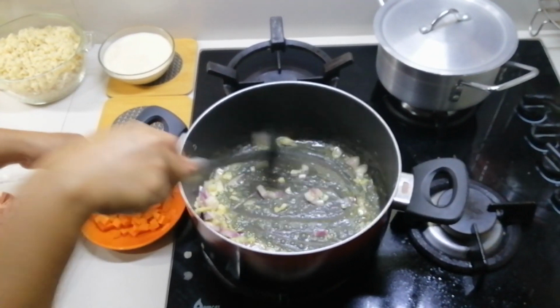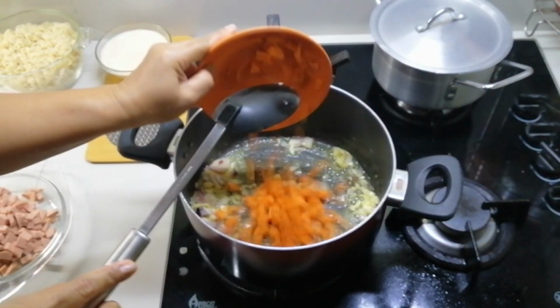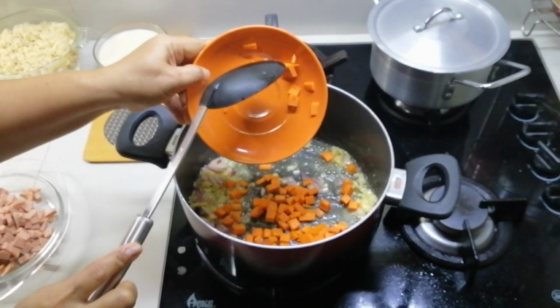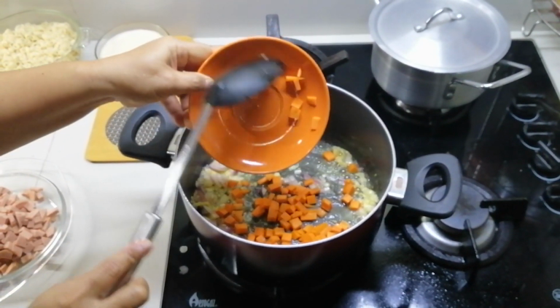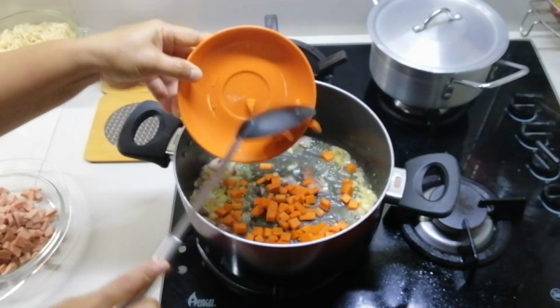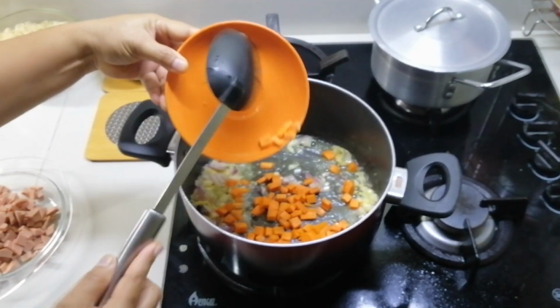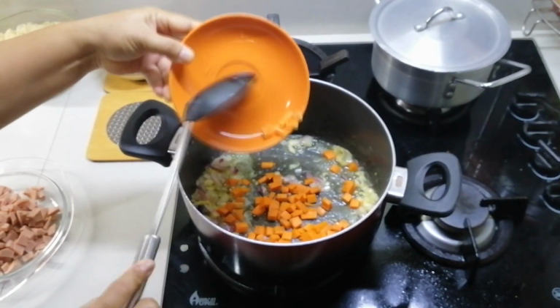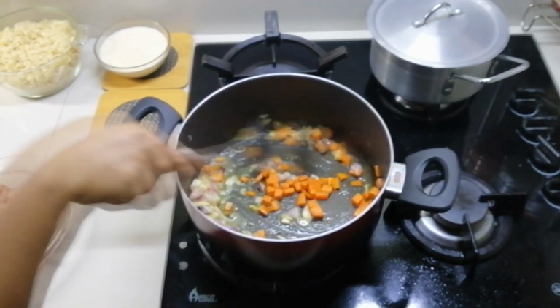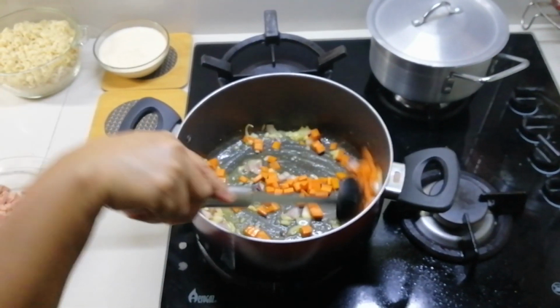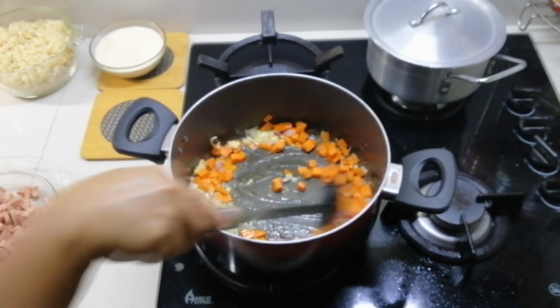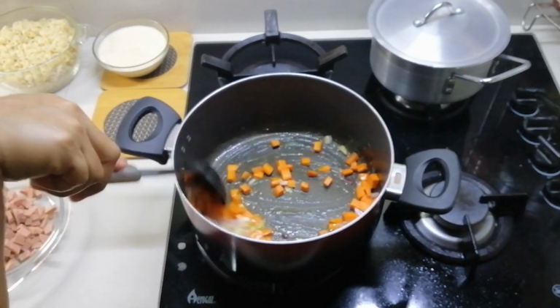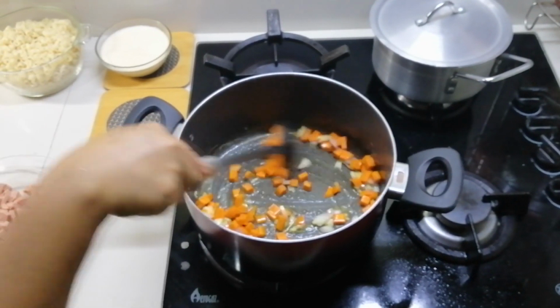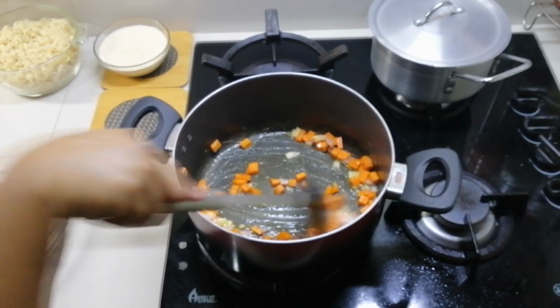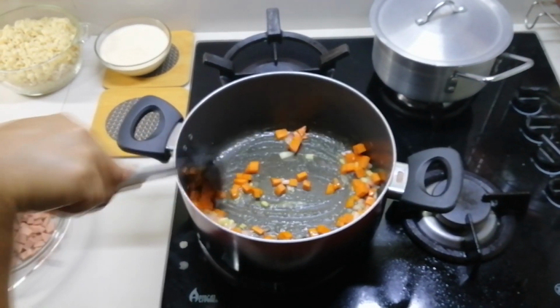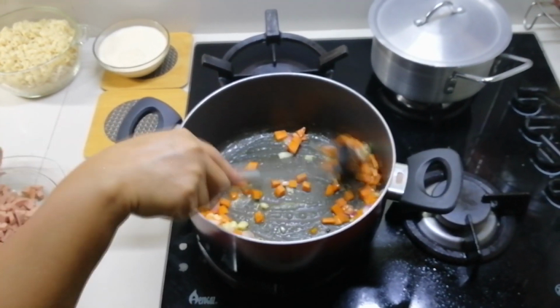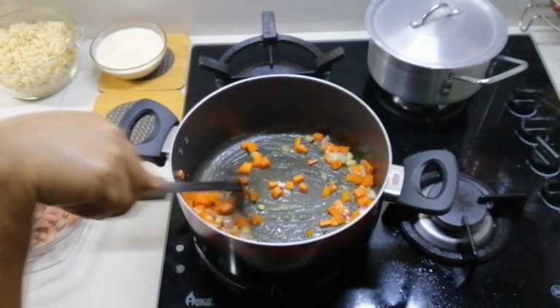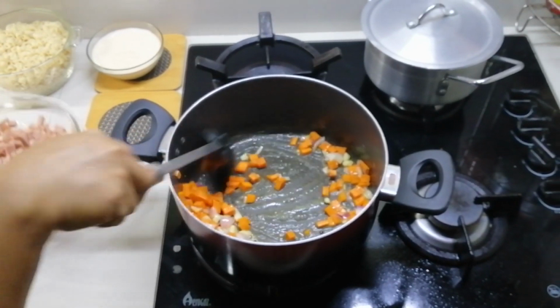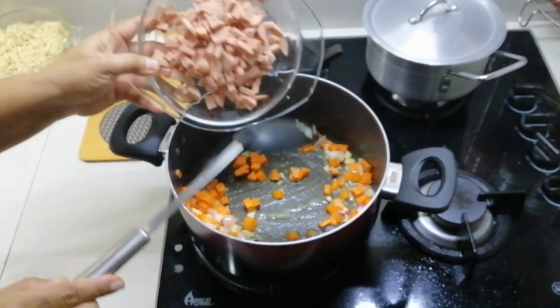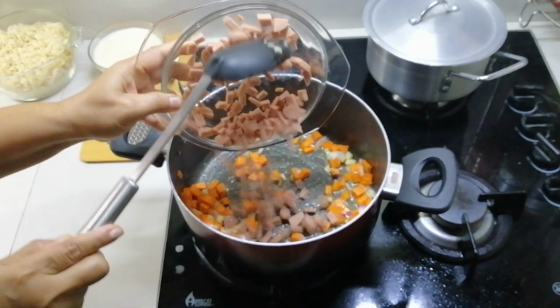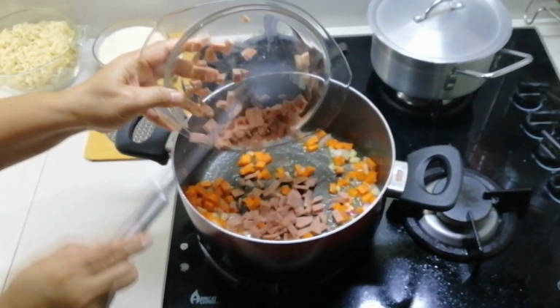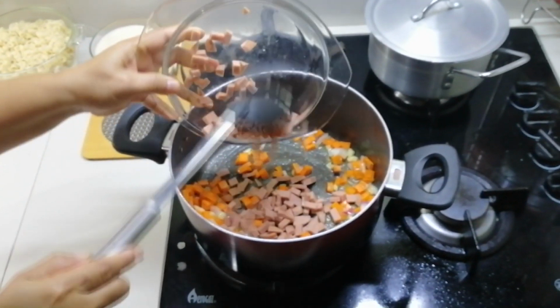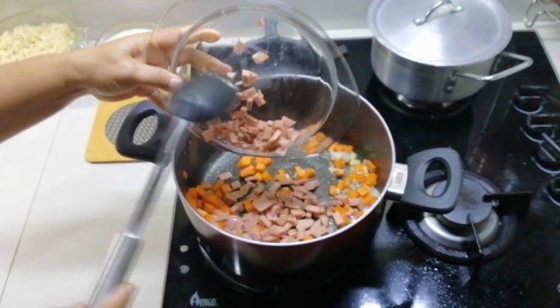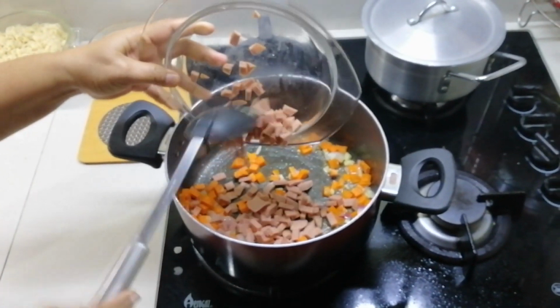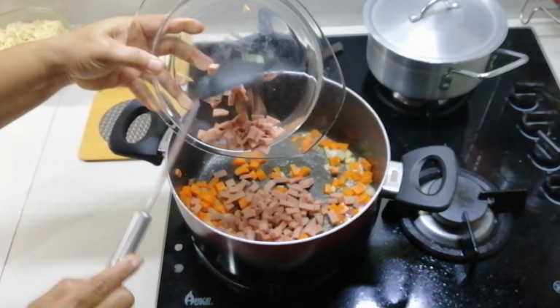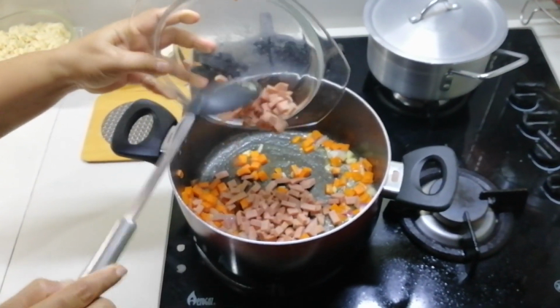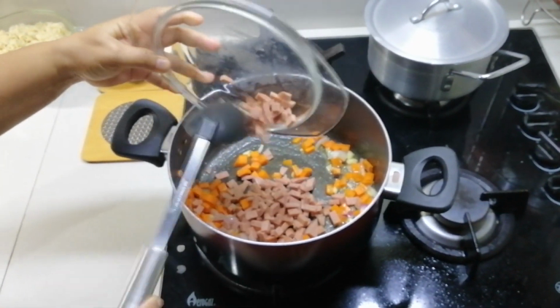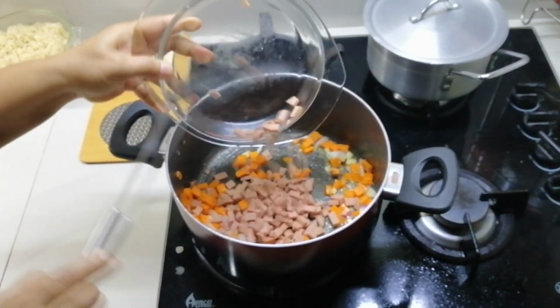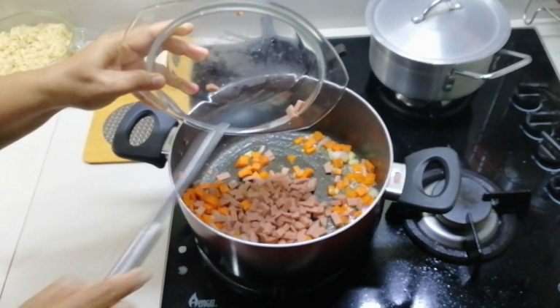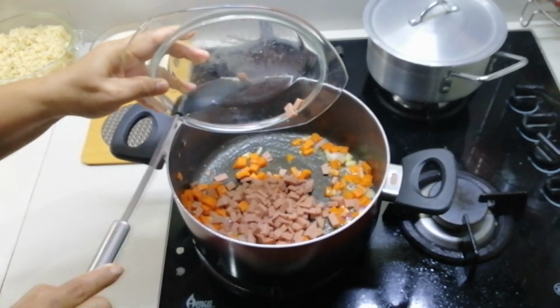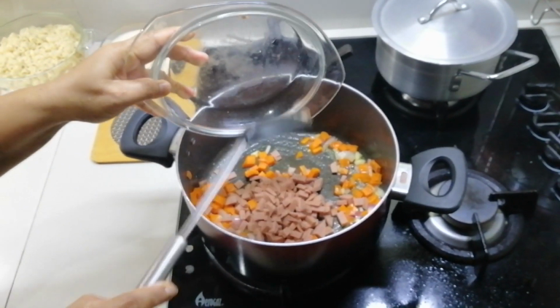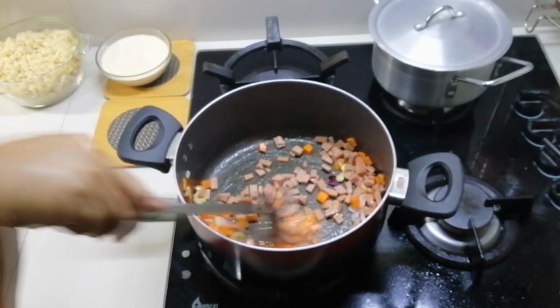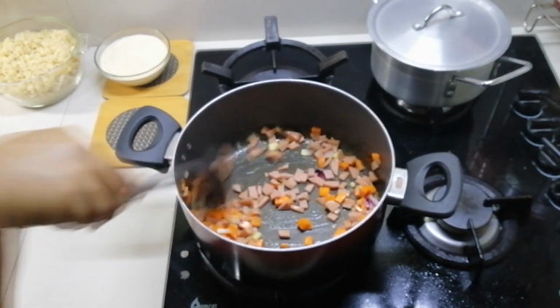And then we'll add the carrots first because they're hard, so we need to soften them — that's why we put them in first. Then add the hot dogs. Mix well.